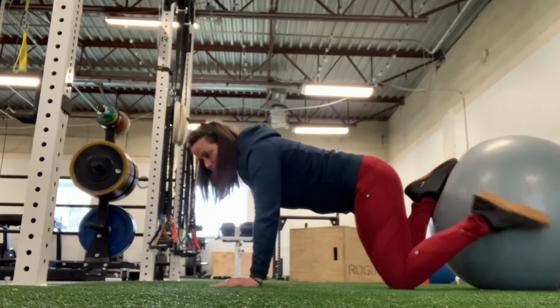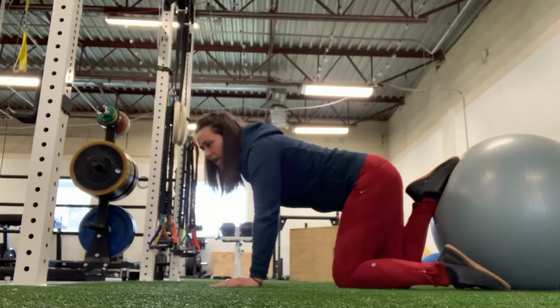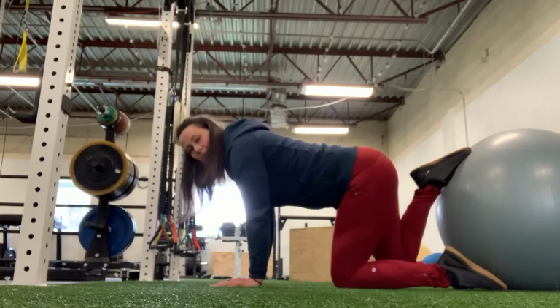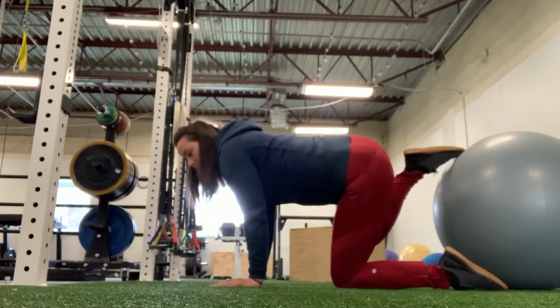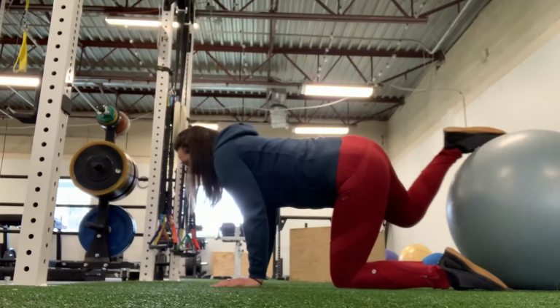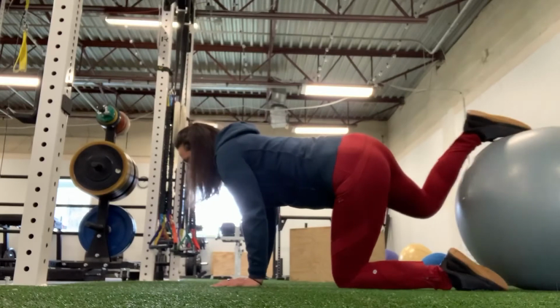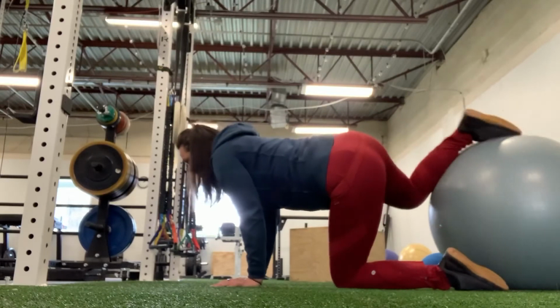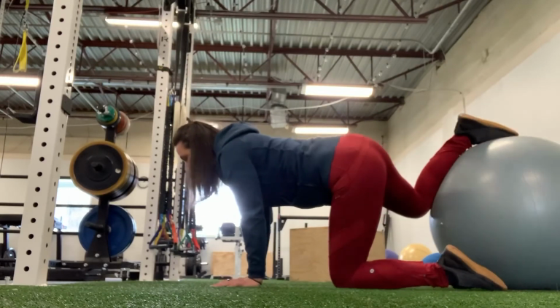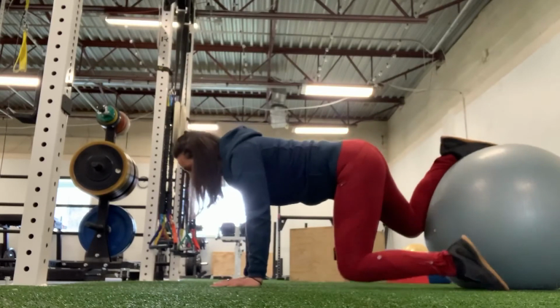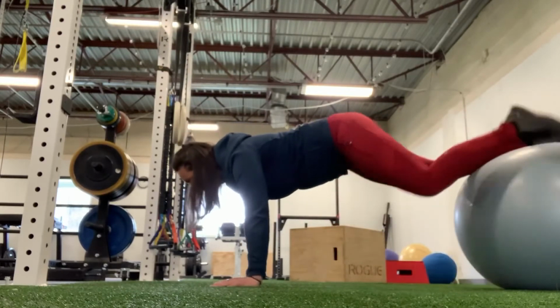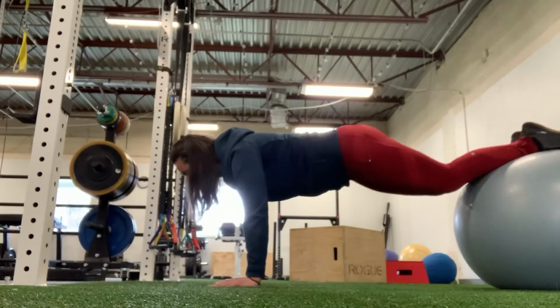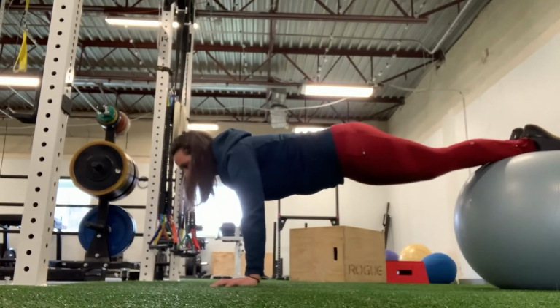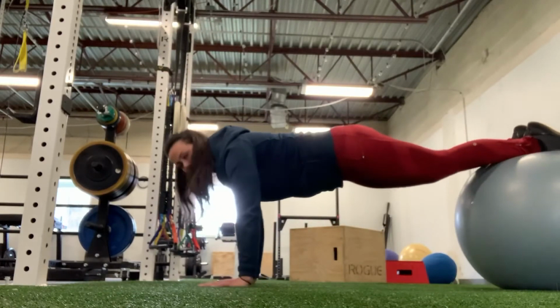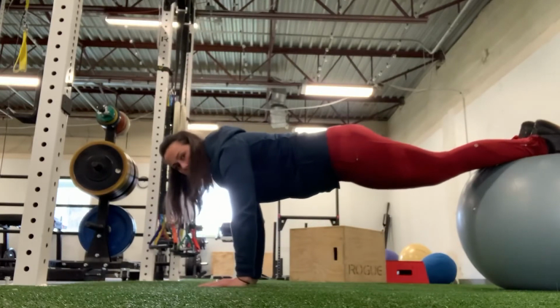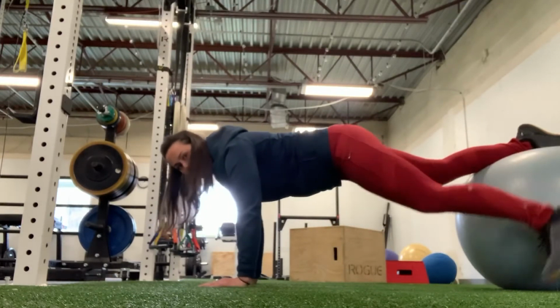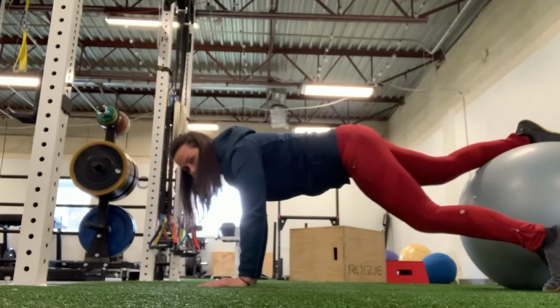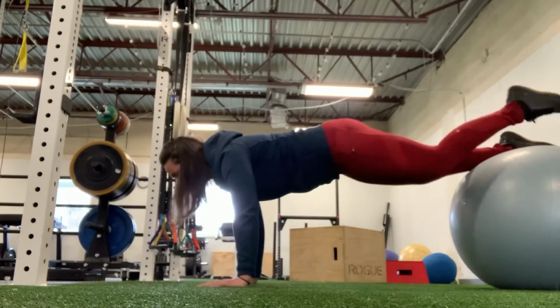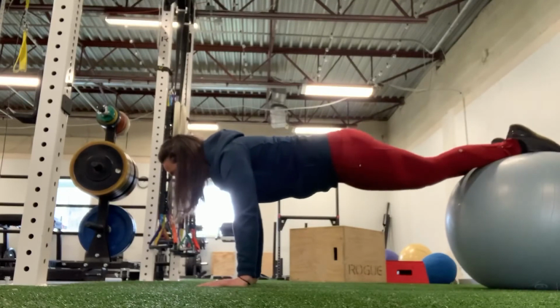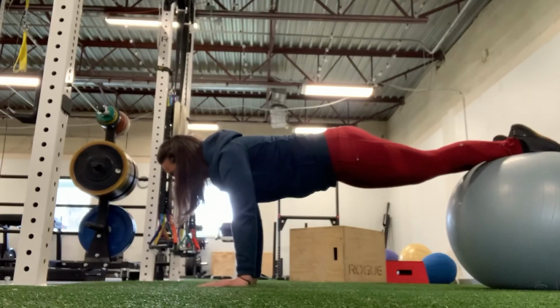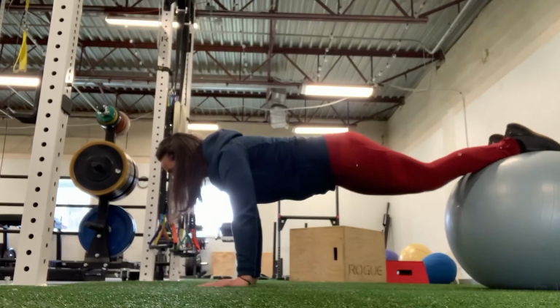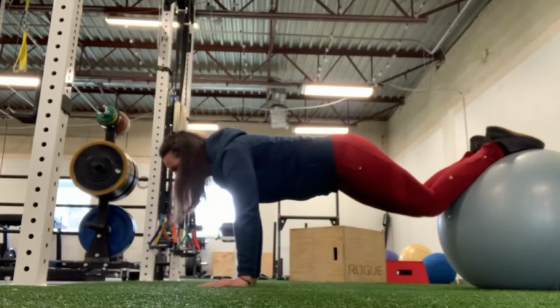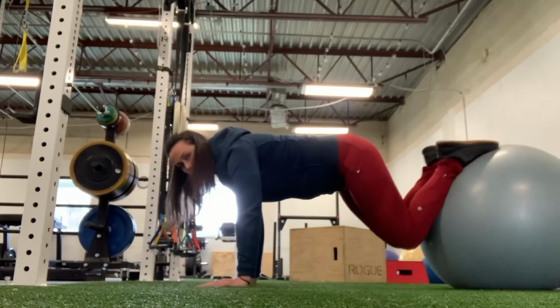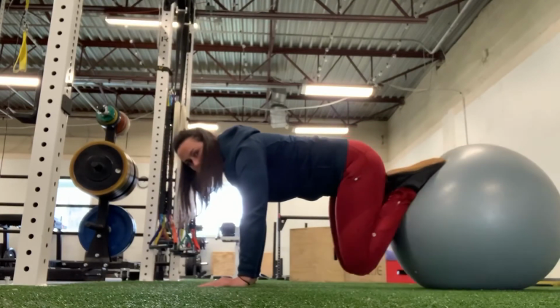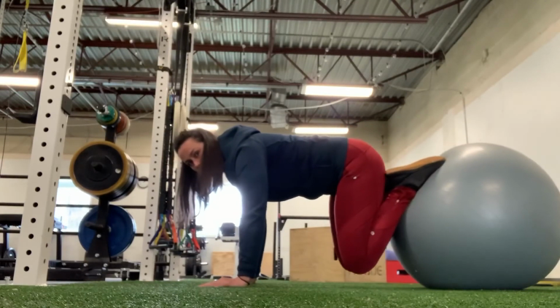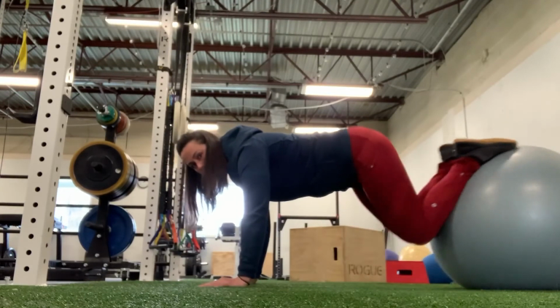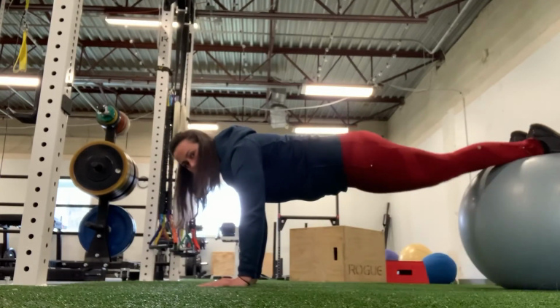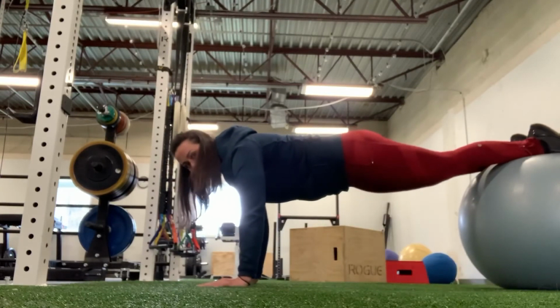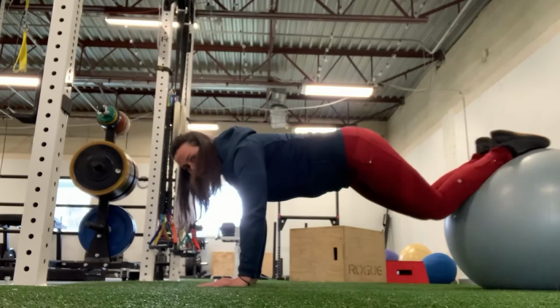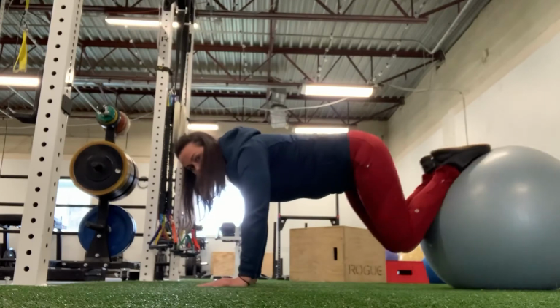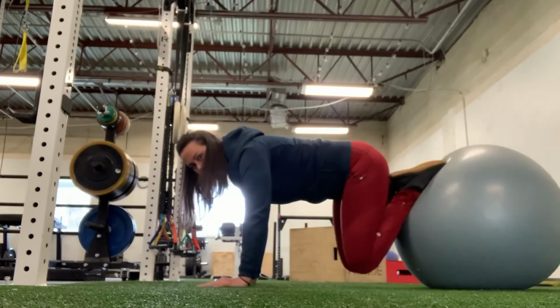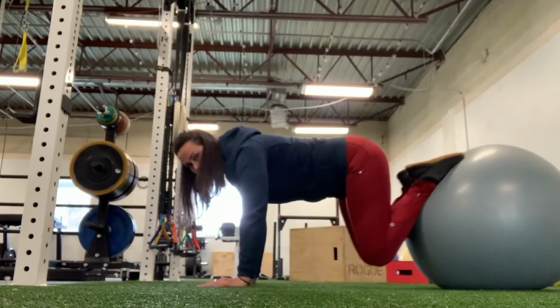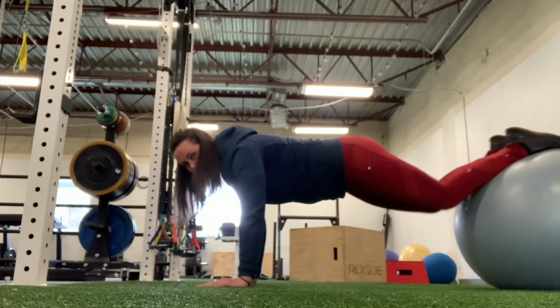Okay, if you want to start from the top position, same thing — find your balance, get to the top, pull your knees down and back up, pull your knees down and back up.